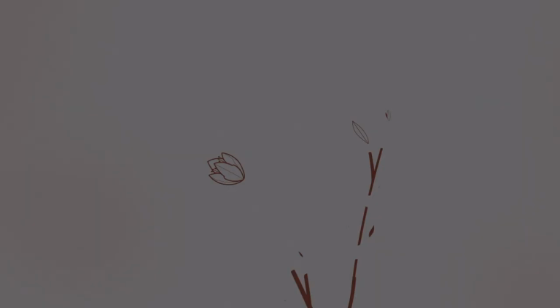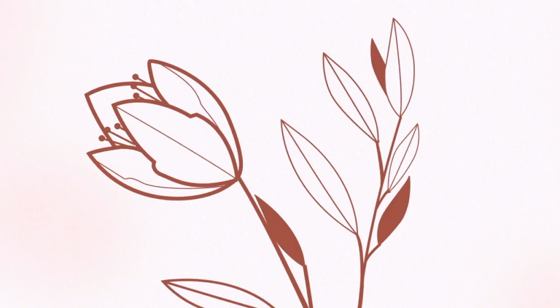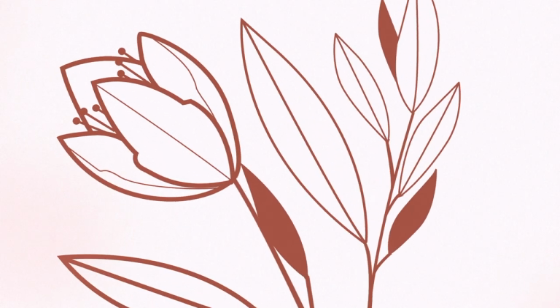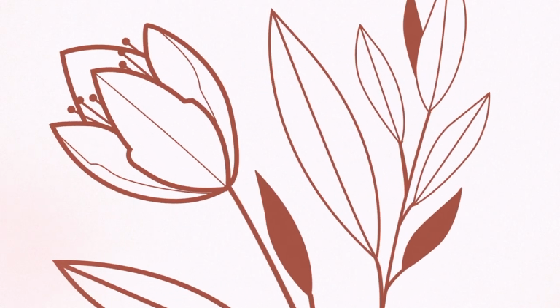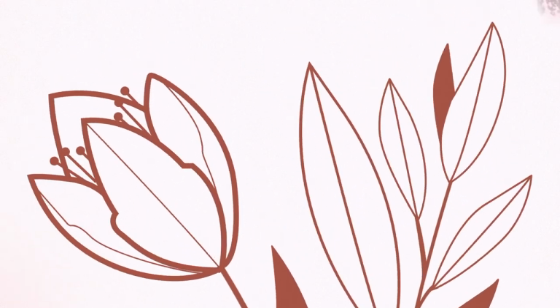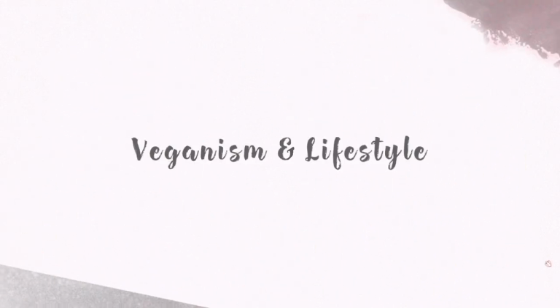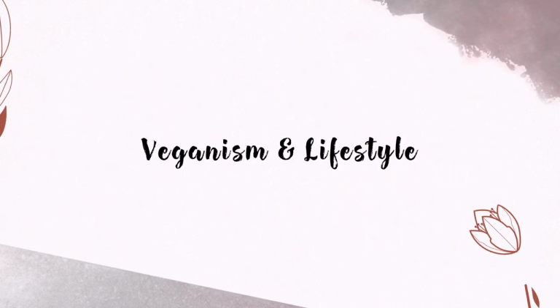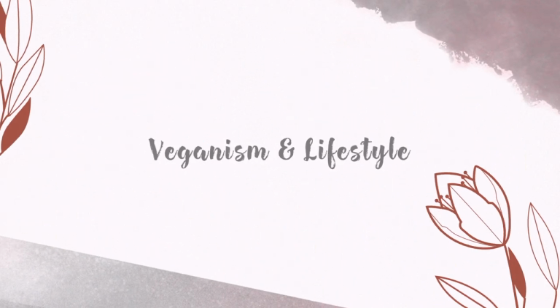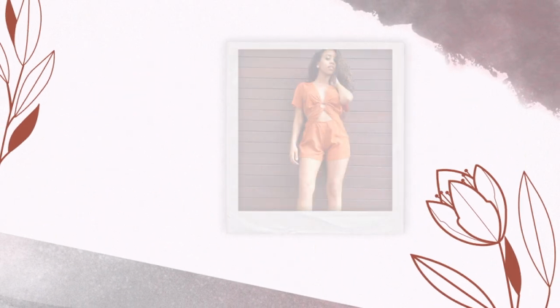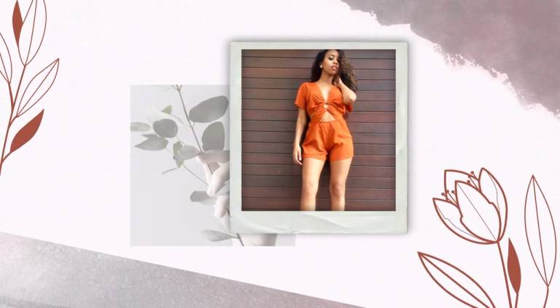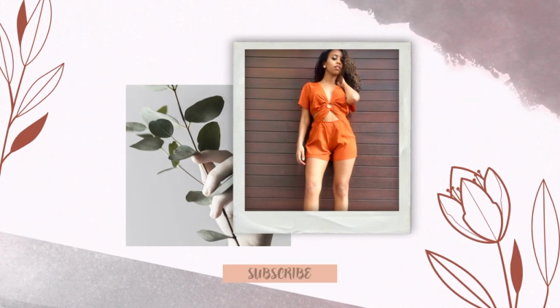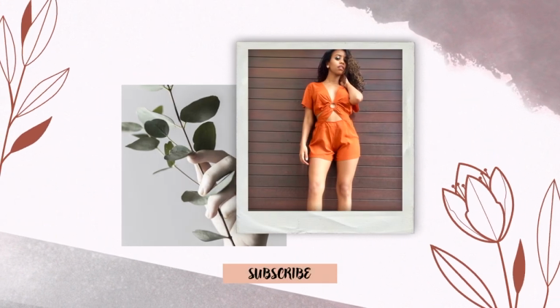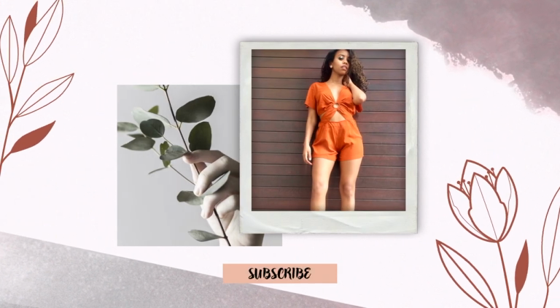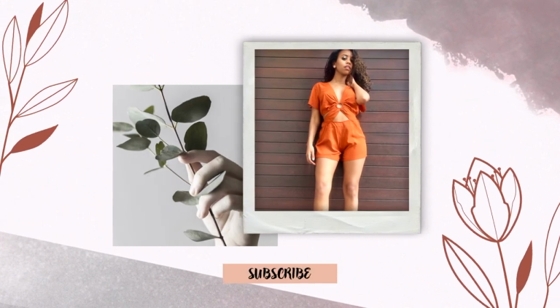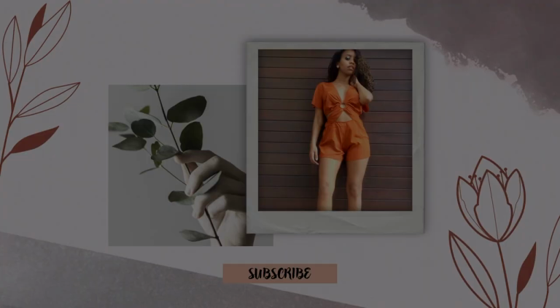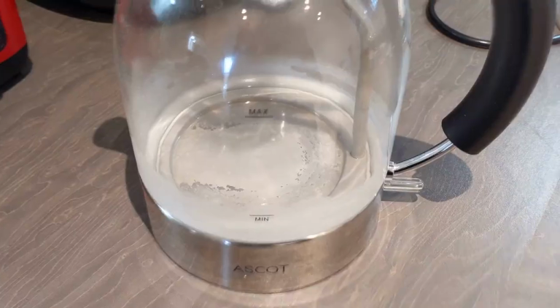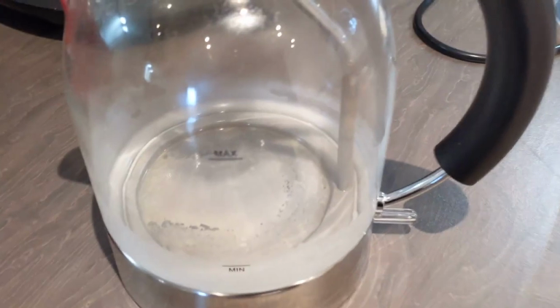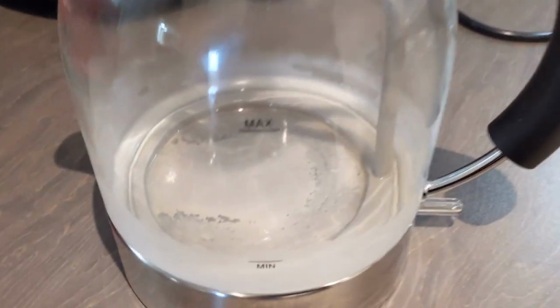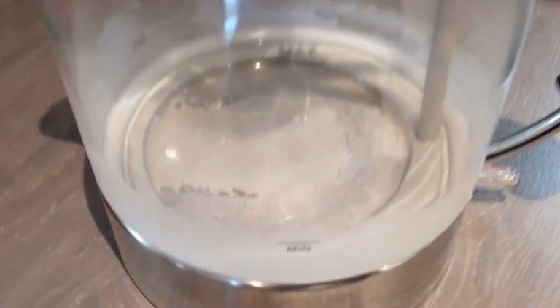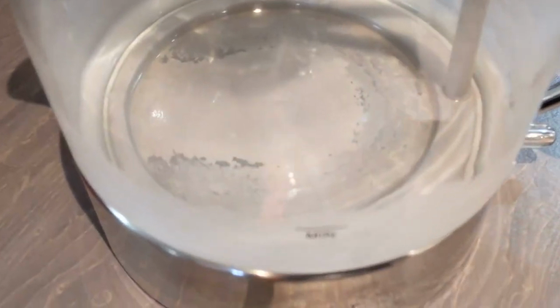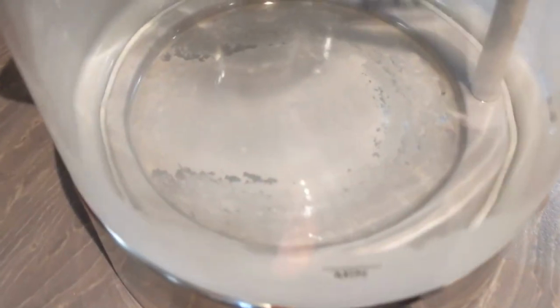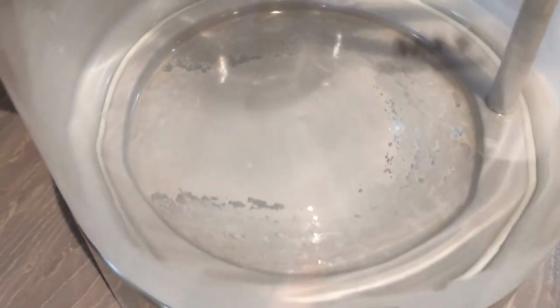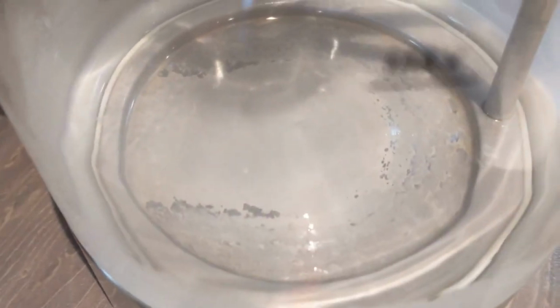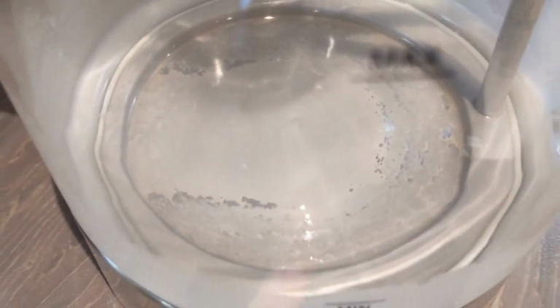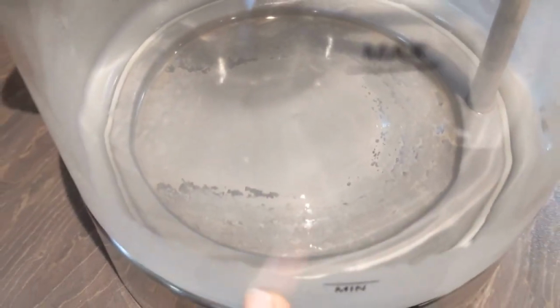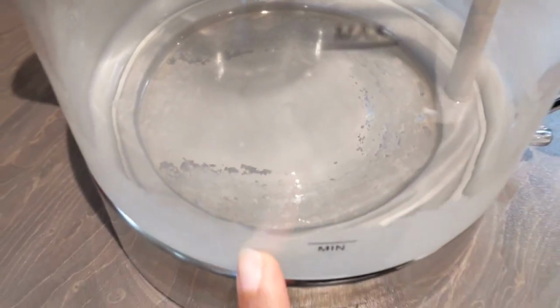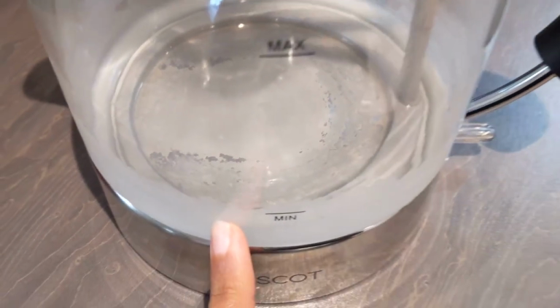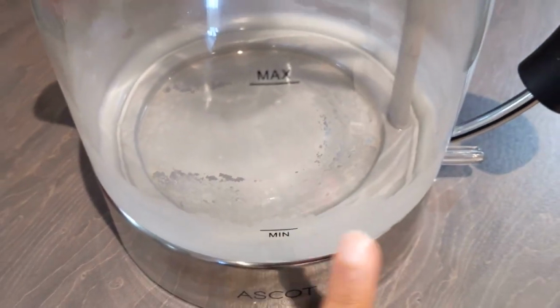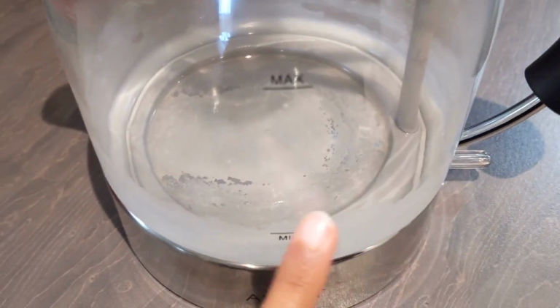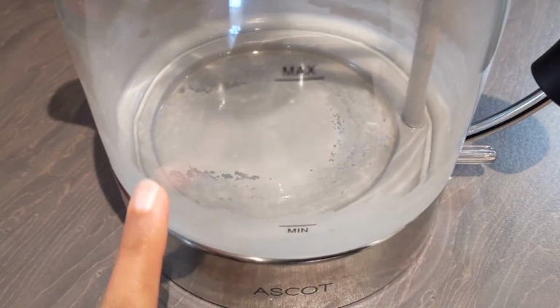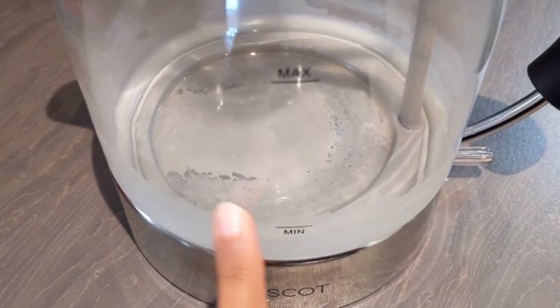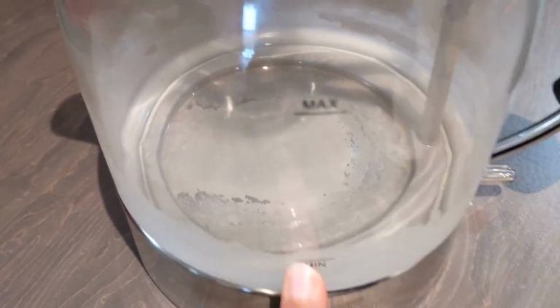Hi guys, what's up and welcome back to my YouTube channel. Thanks so much for tuning in for yet another video. In today's video, I'm going to share with you a super simple DIY hack for how to clean your kettle.